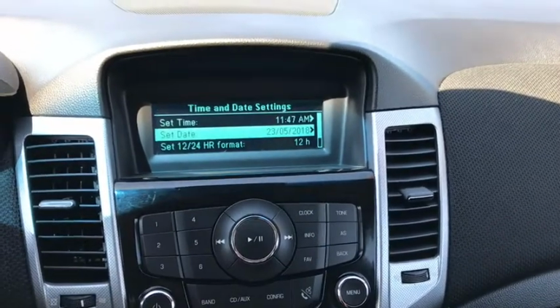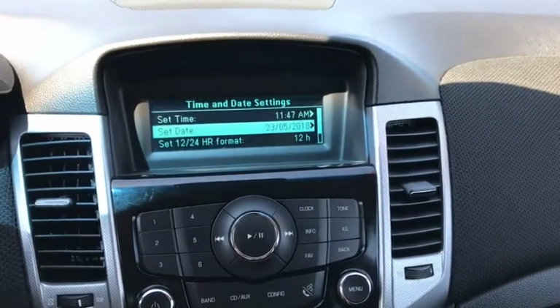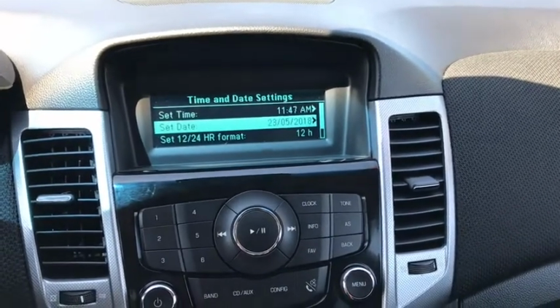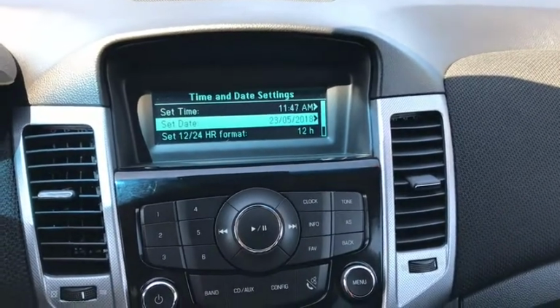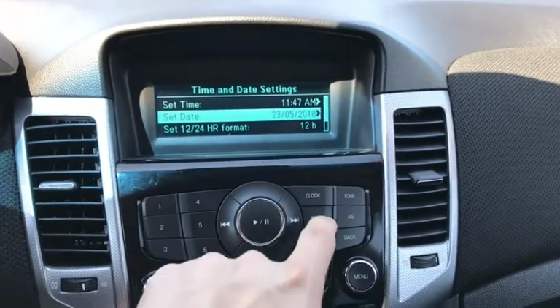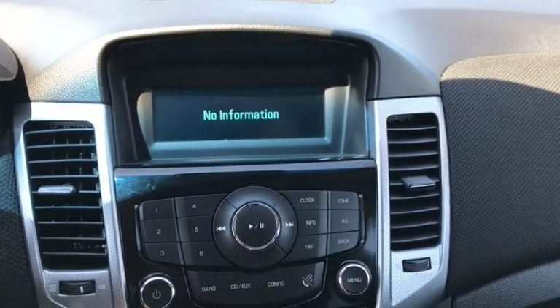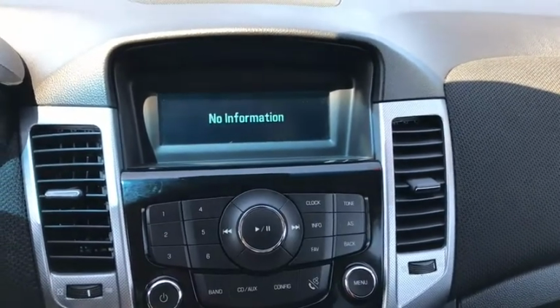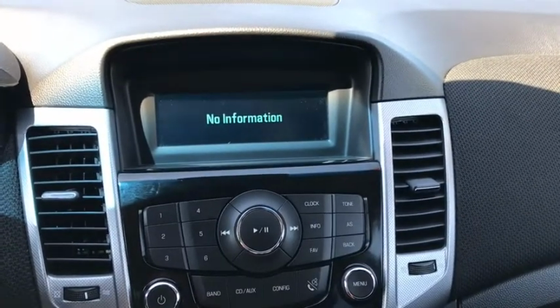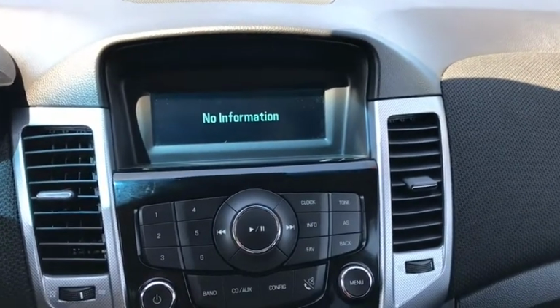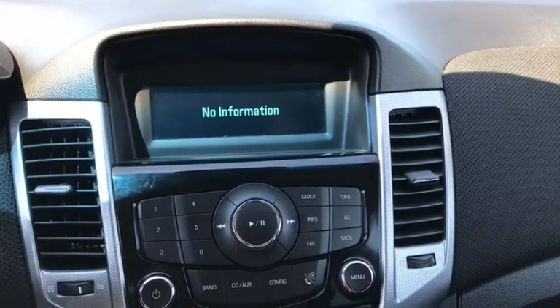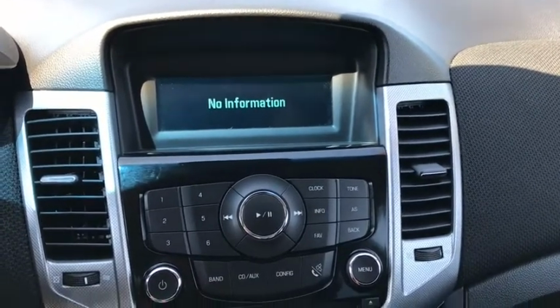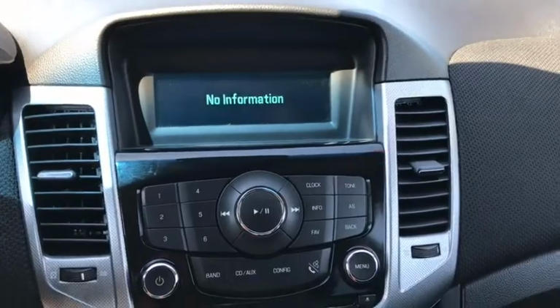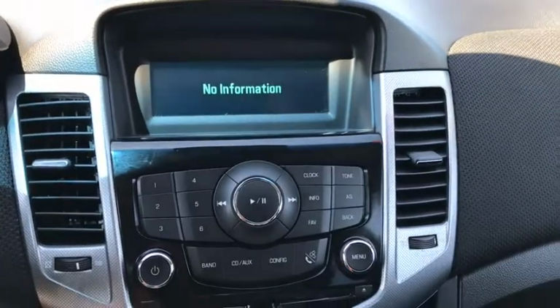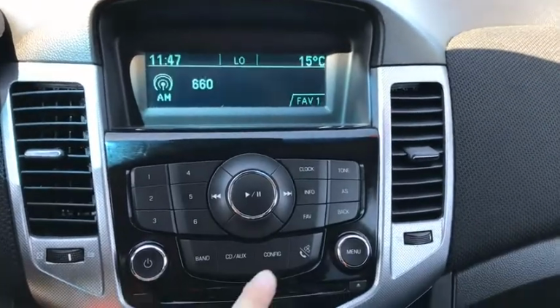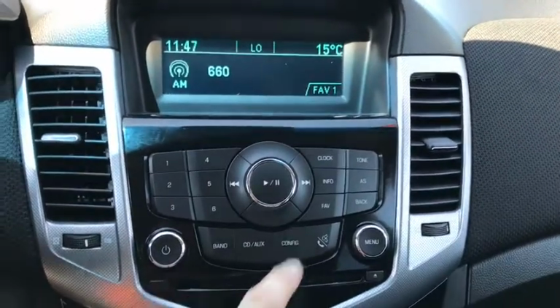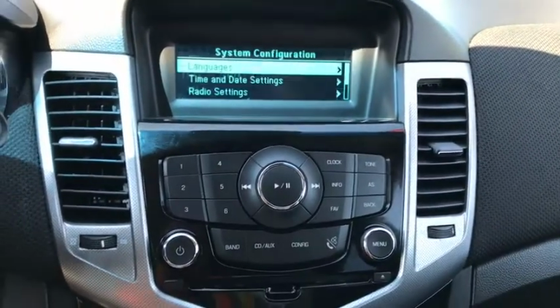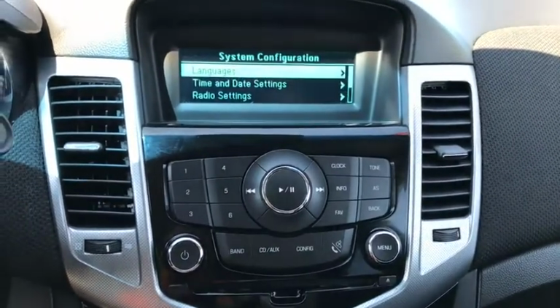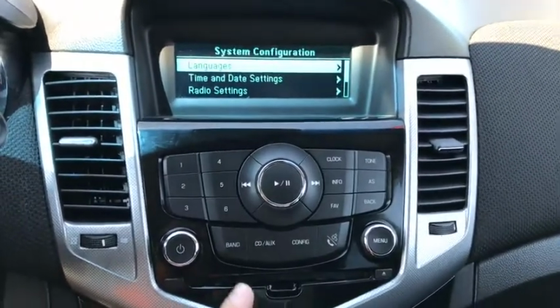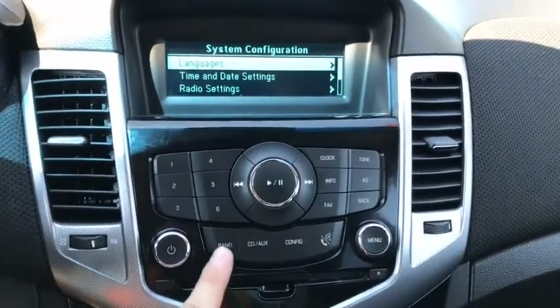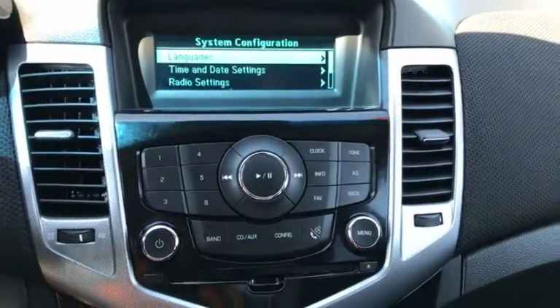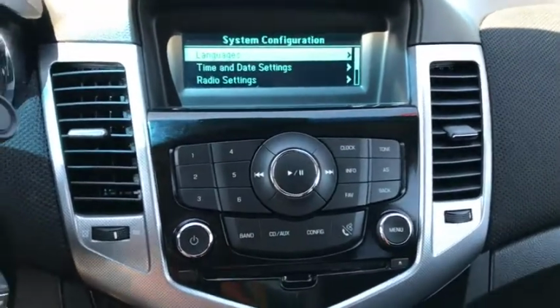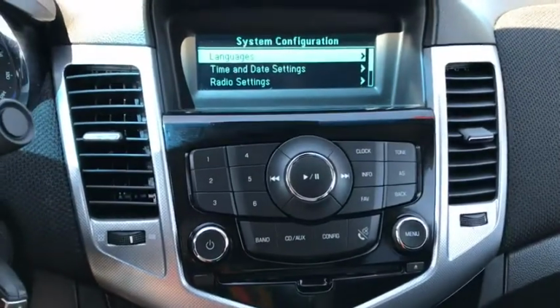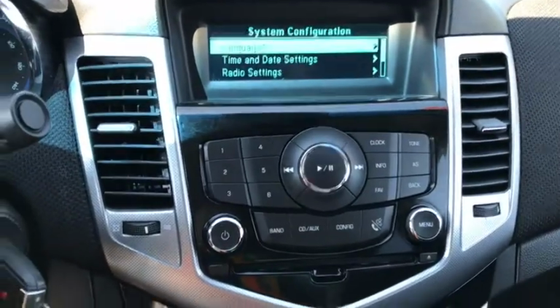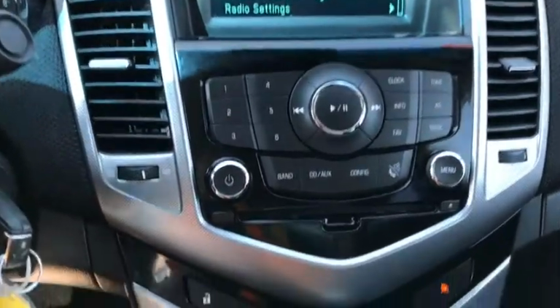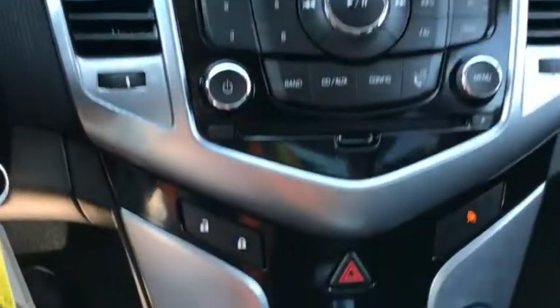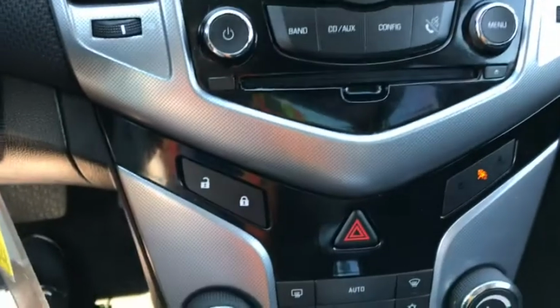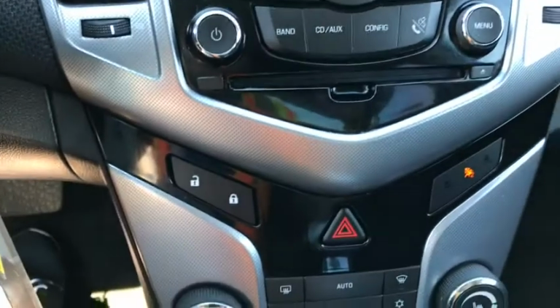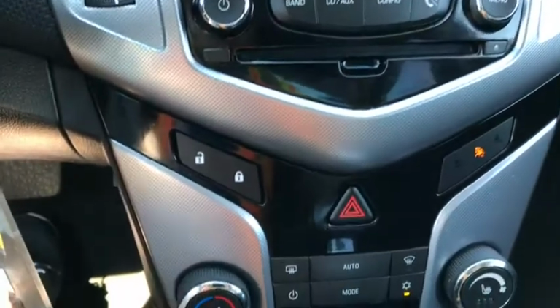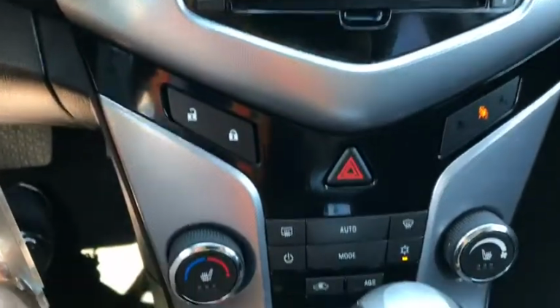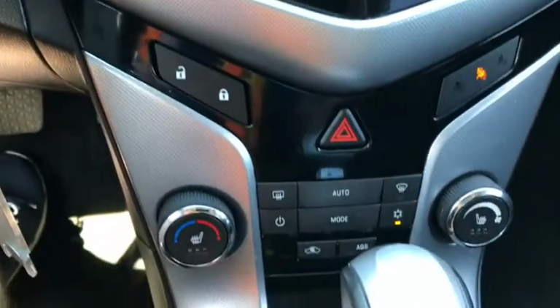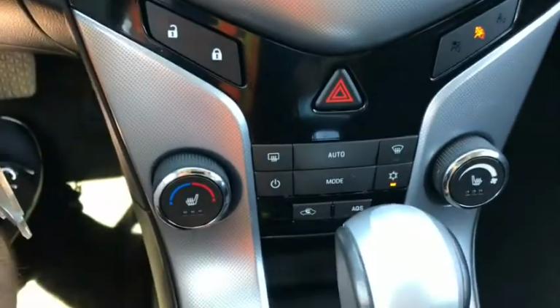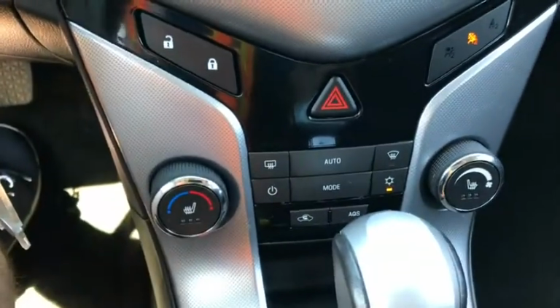You also have your clock information, different info, configuration, and tons of different options. Below that you have your climate control settings.